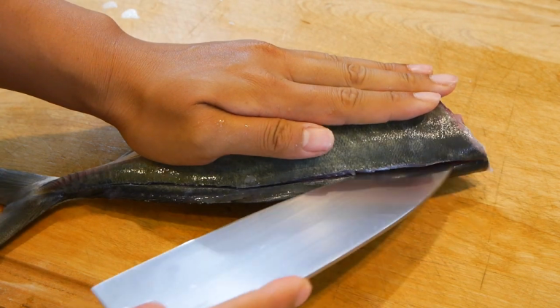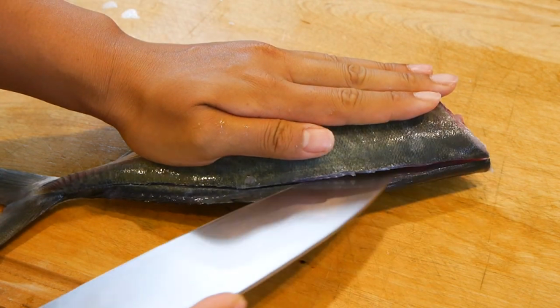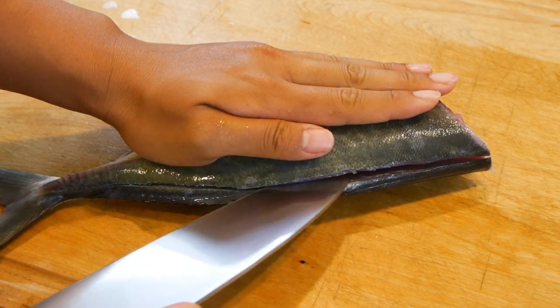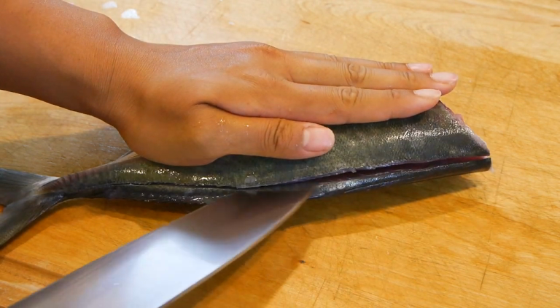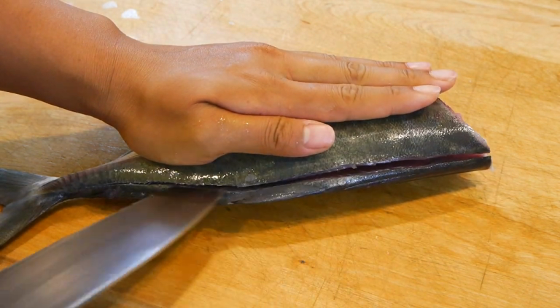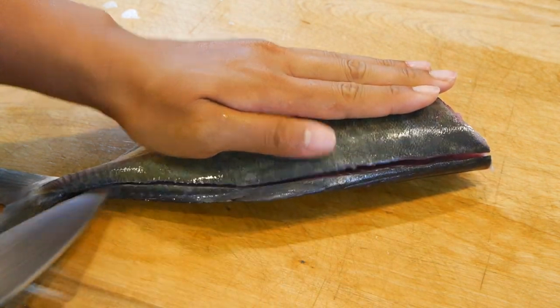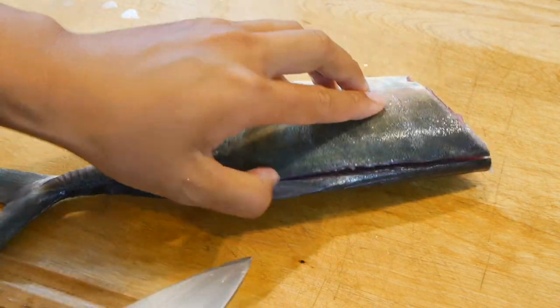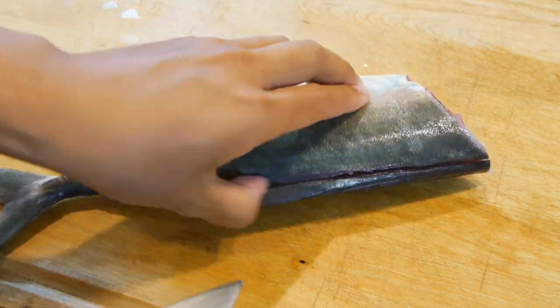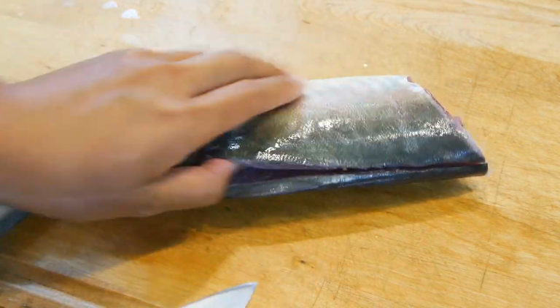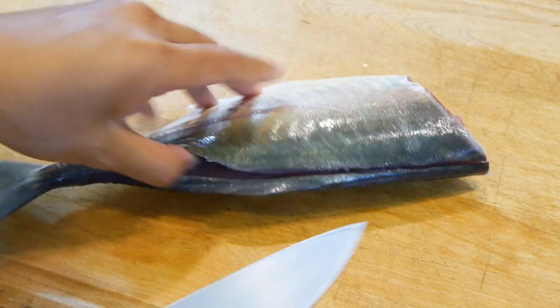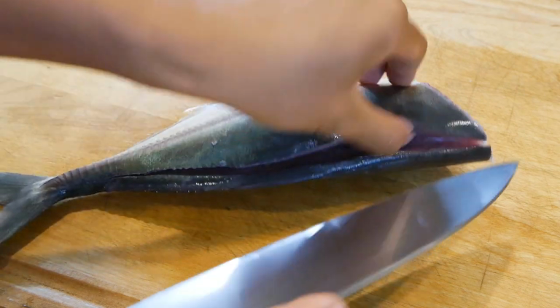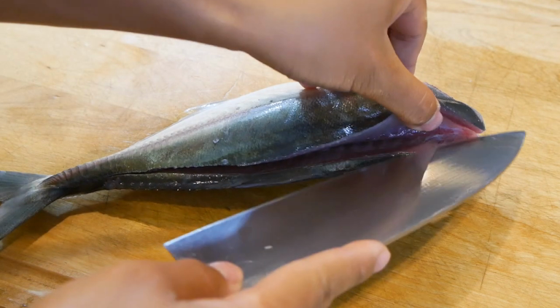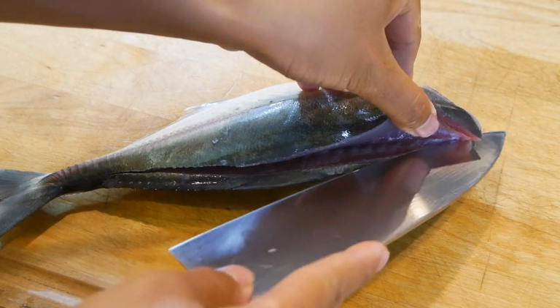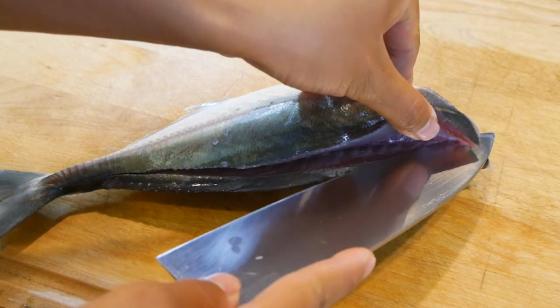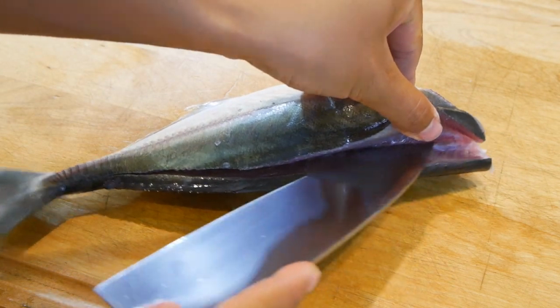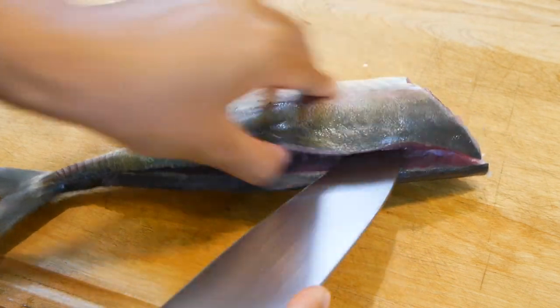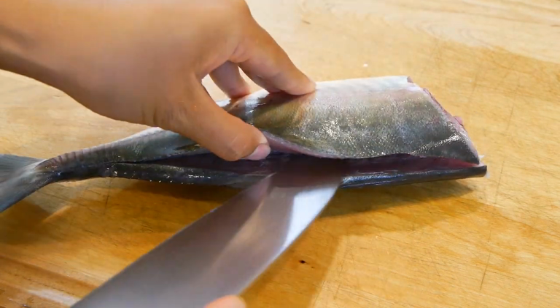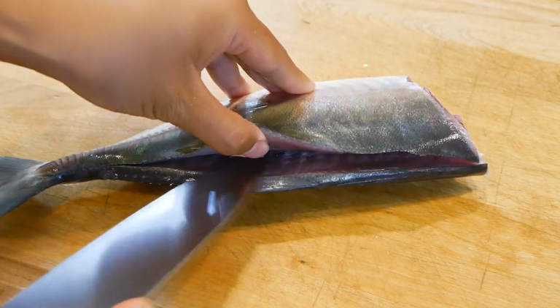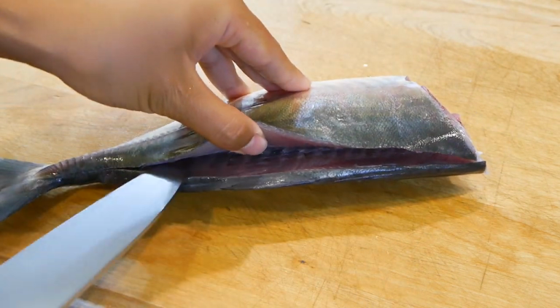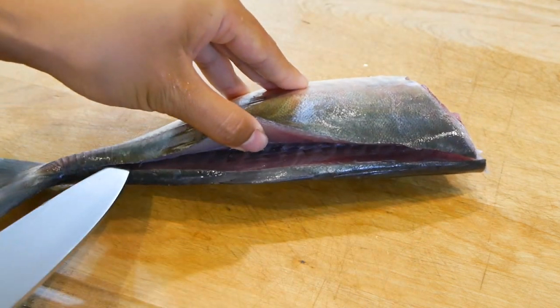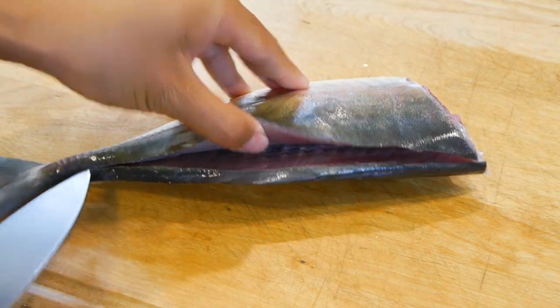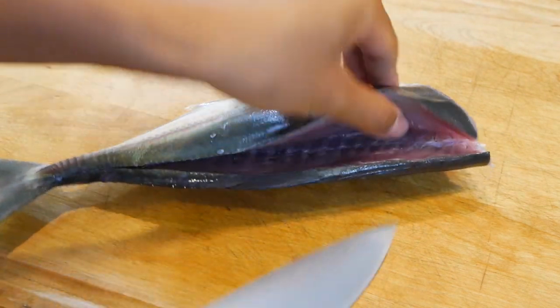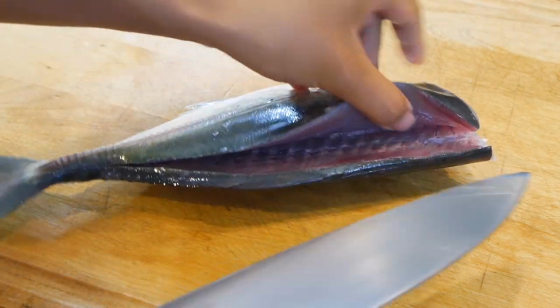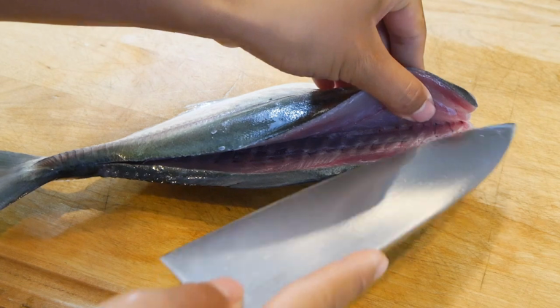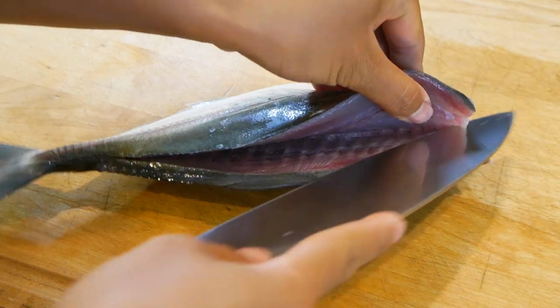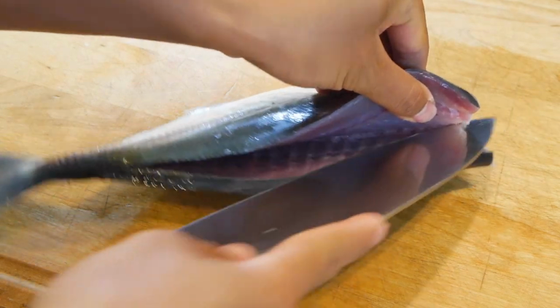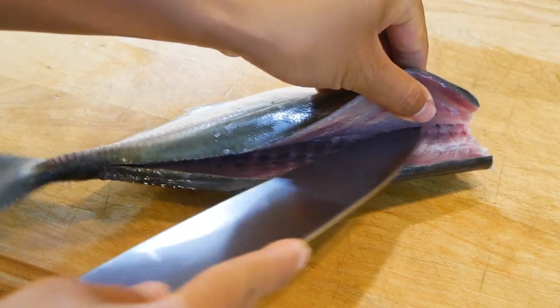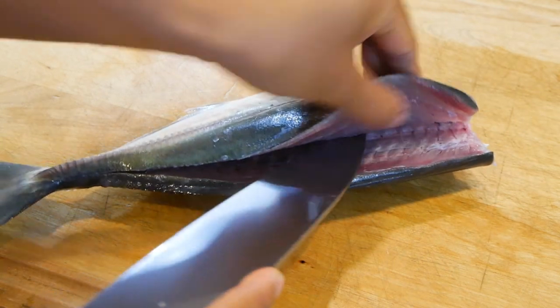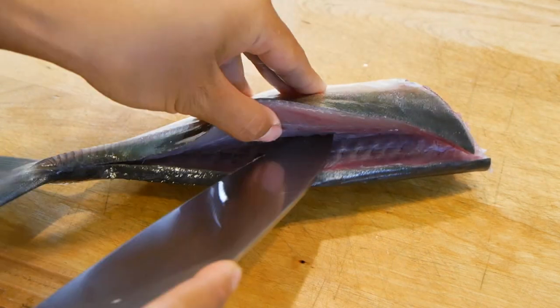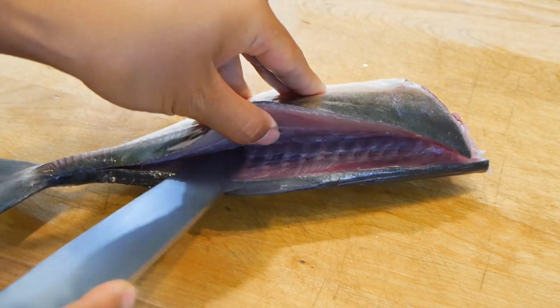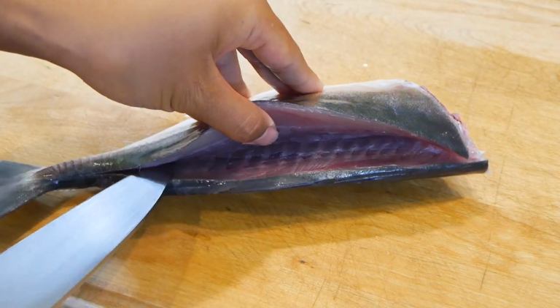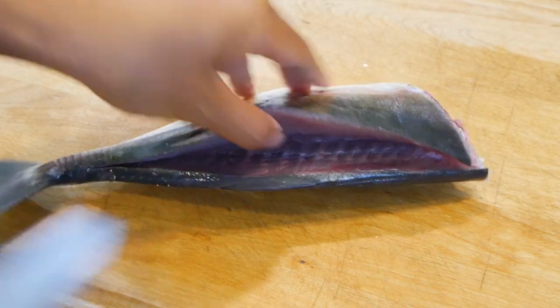Overall you'll have a cleaner area to work with and there won't be tiny pieces of scales everywhere — on your hands, your knife, cutting board, or hand towel. To me it's just easier to work with.